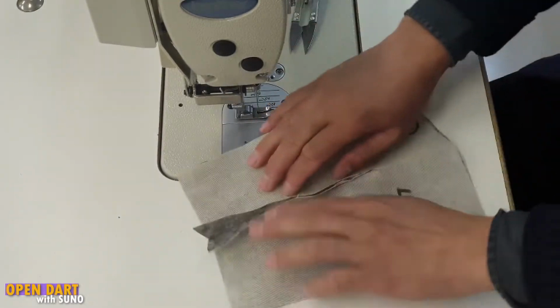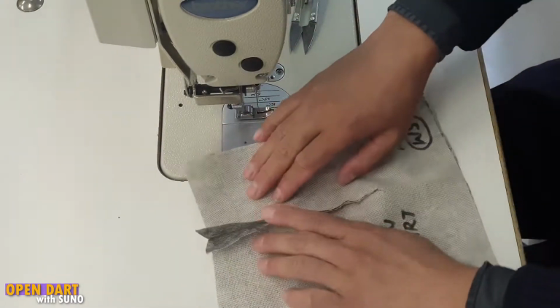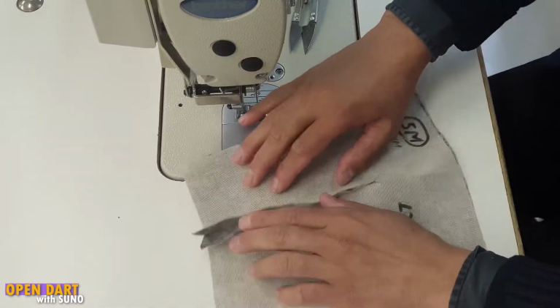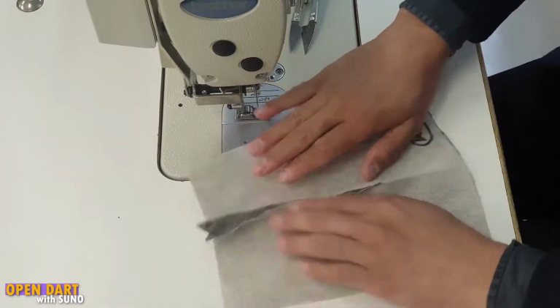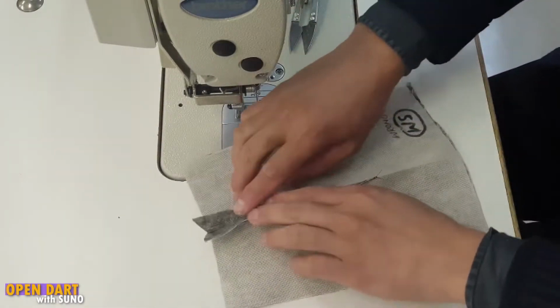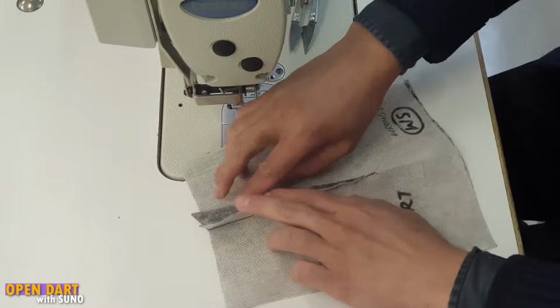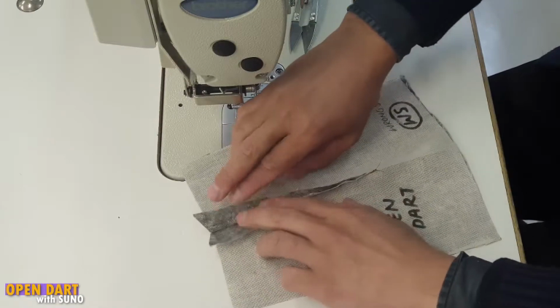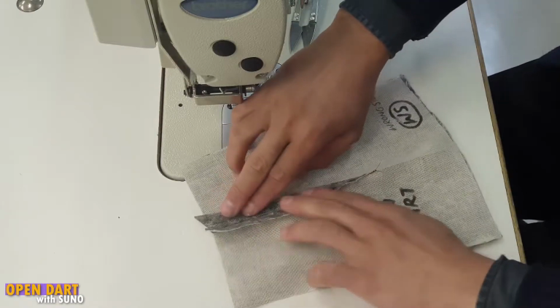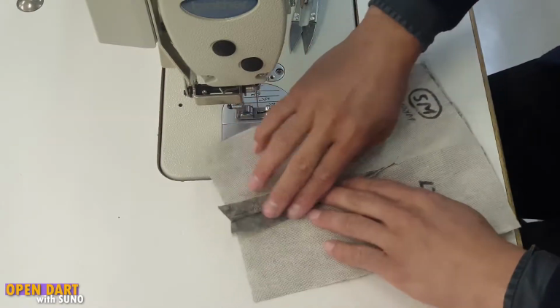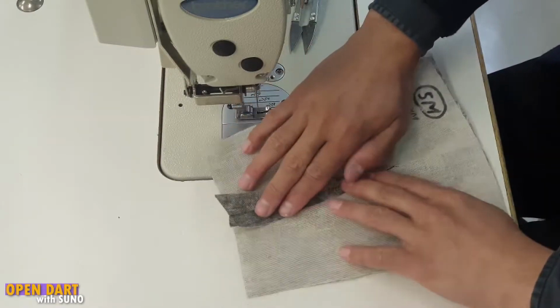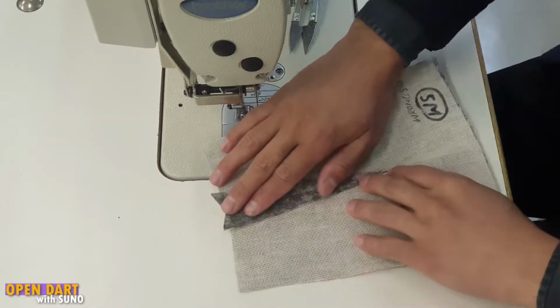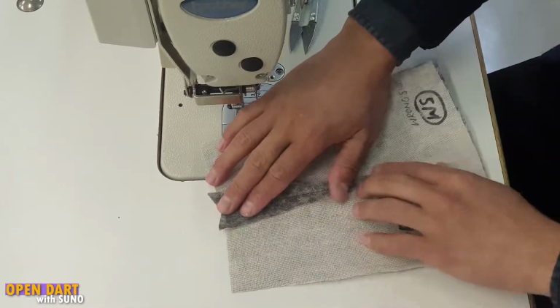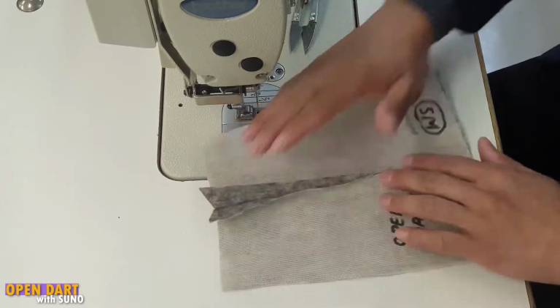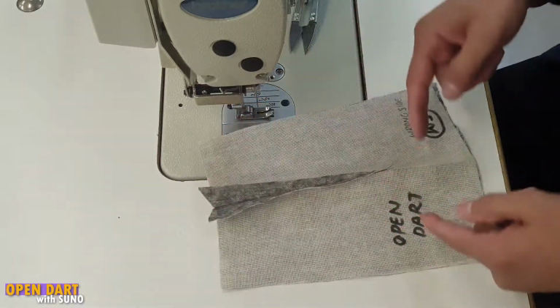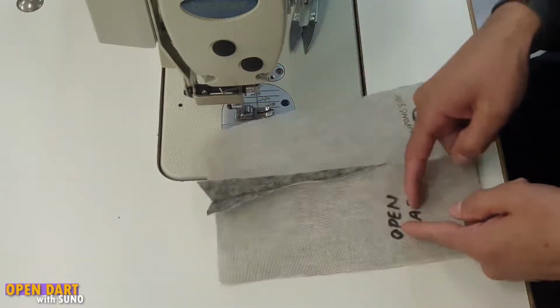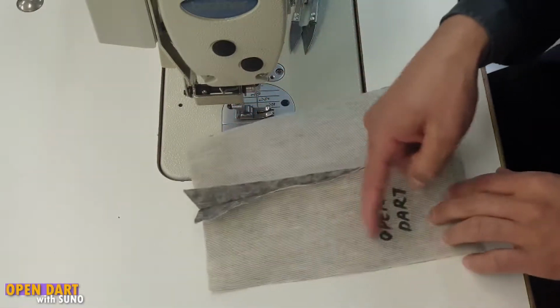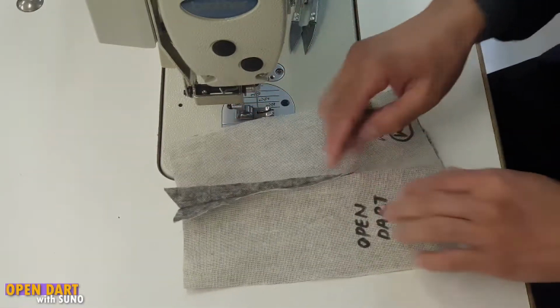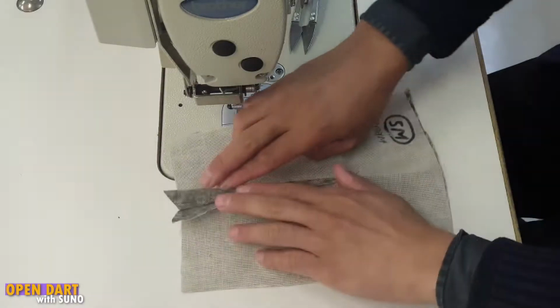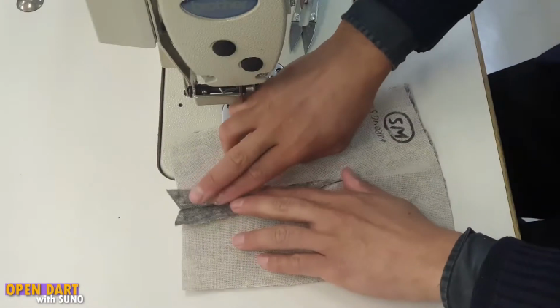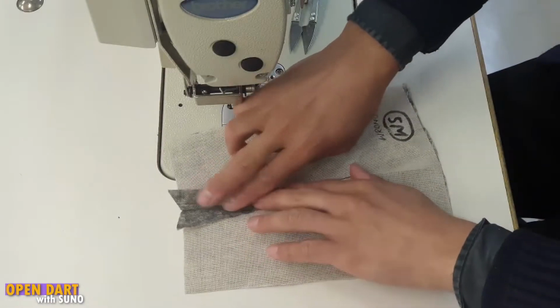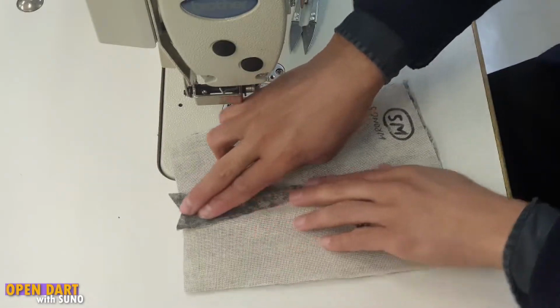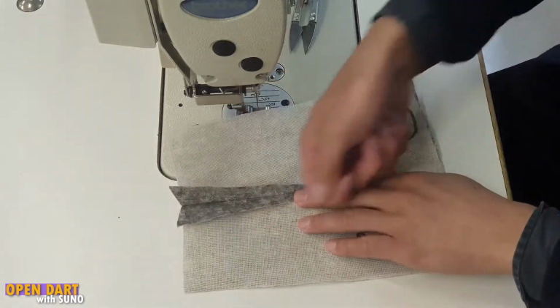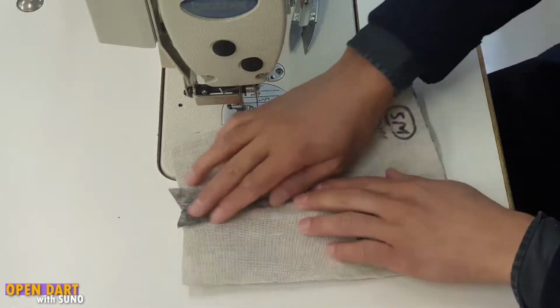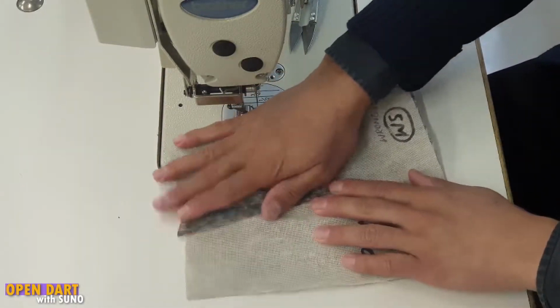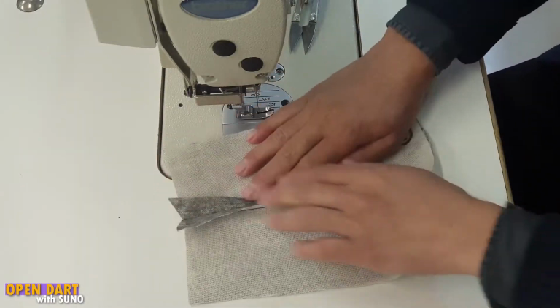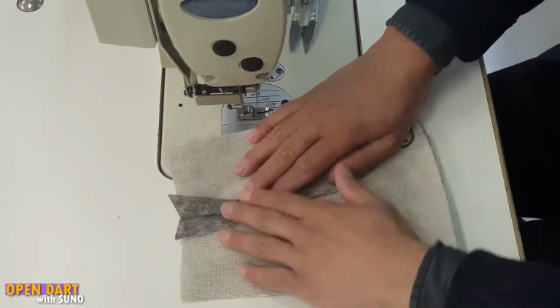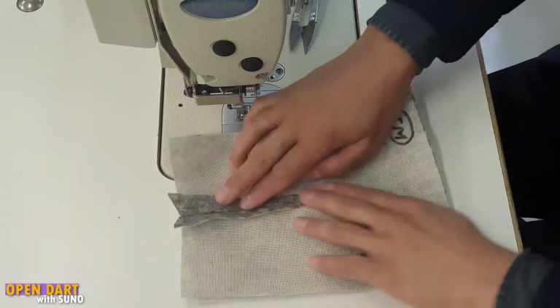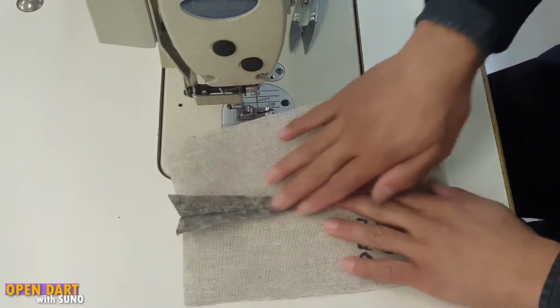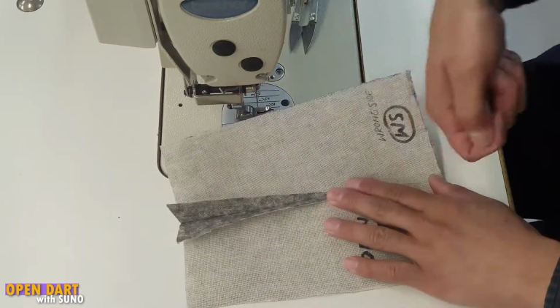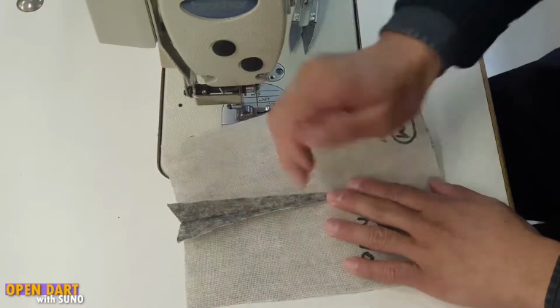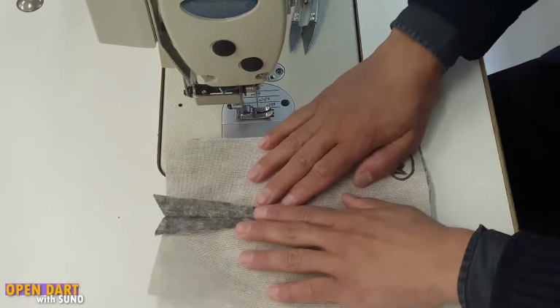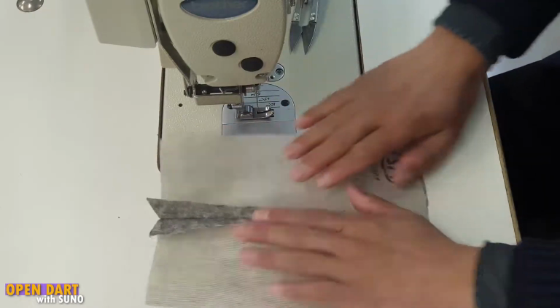Now that we've done the cutting, we're going to jump over to the iron and press open this dart to make it an open dart. We just have to press it open with the iron — we're going to jump onto the iron real quick and steam it down.